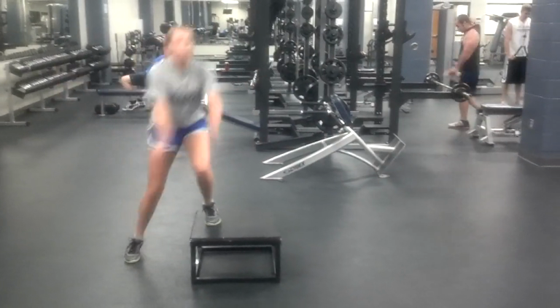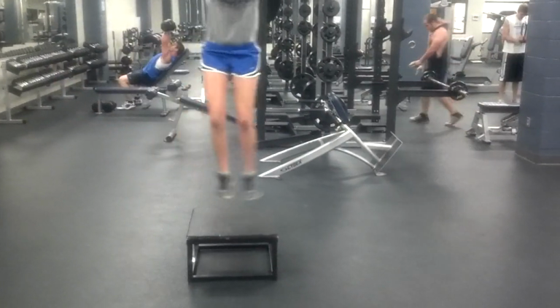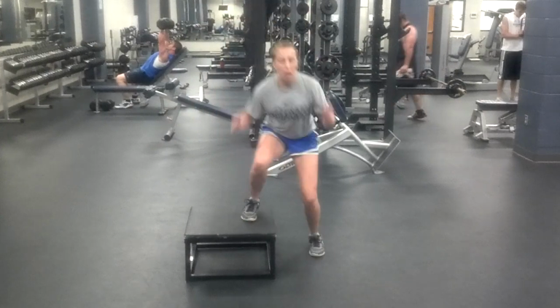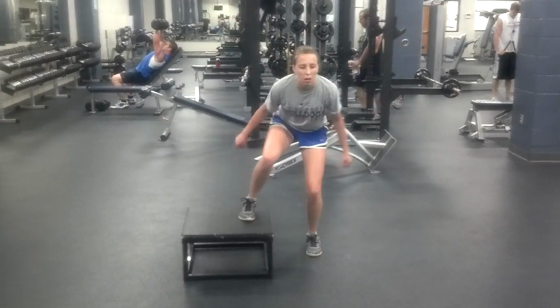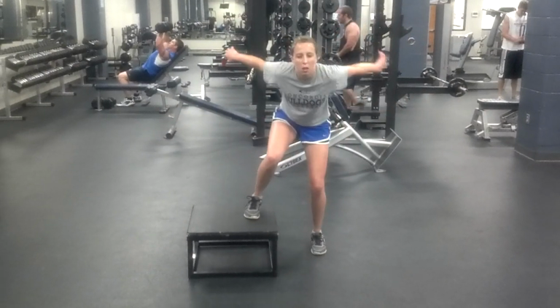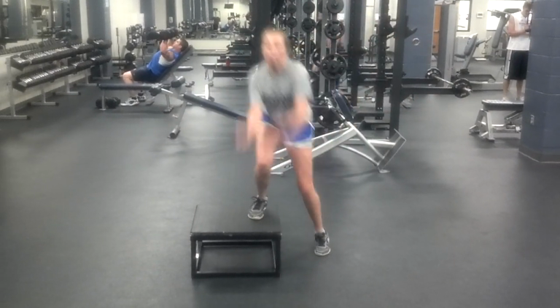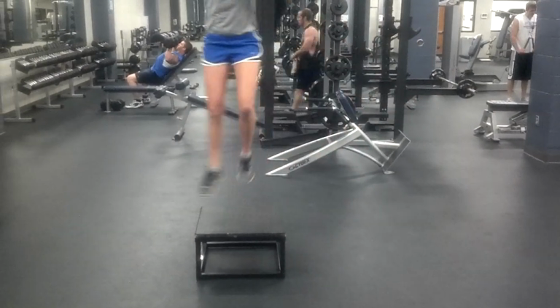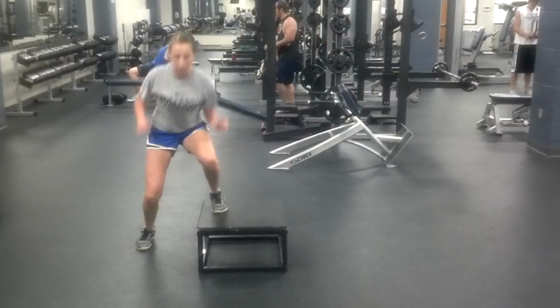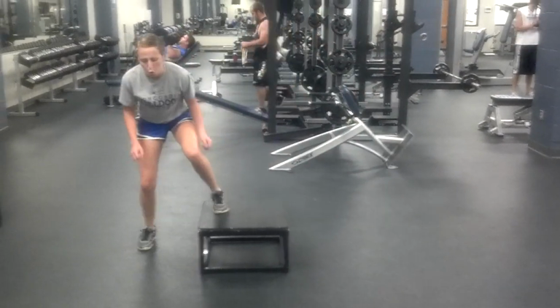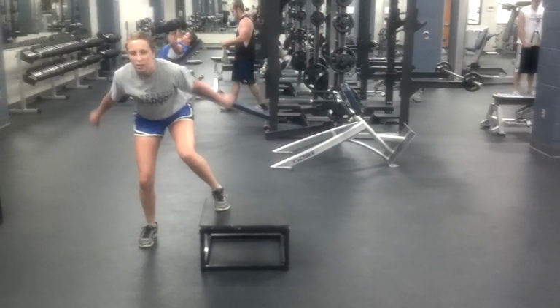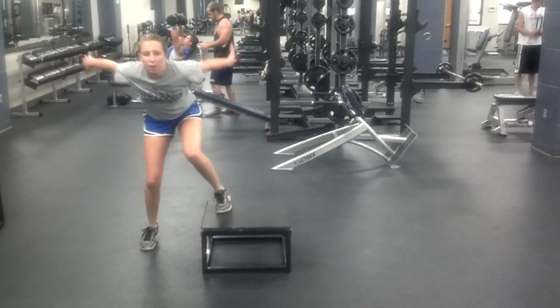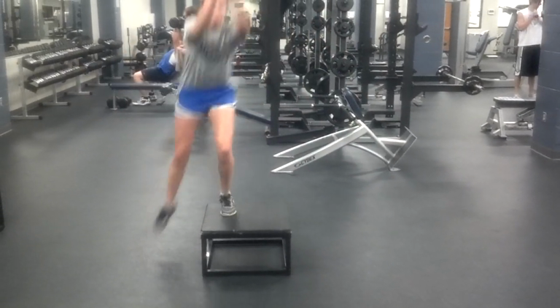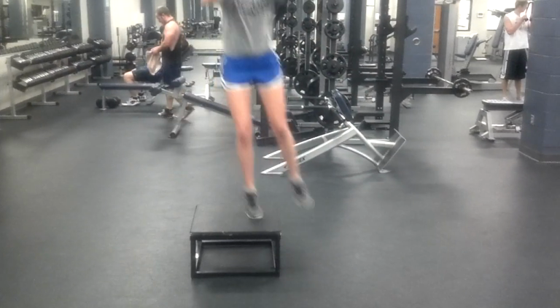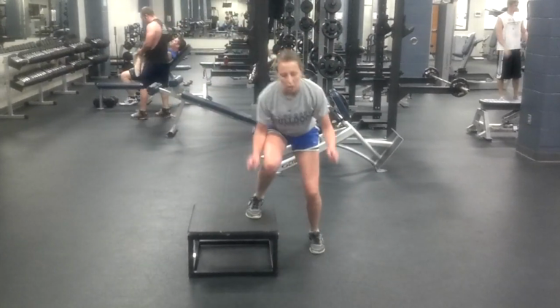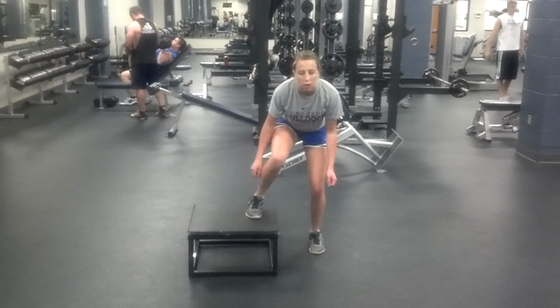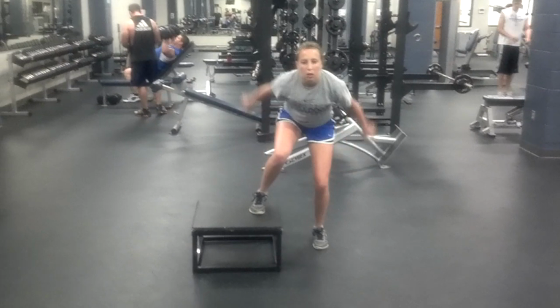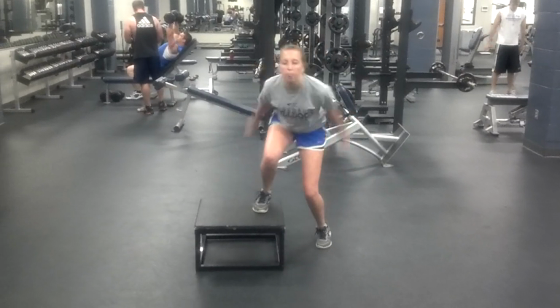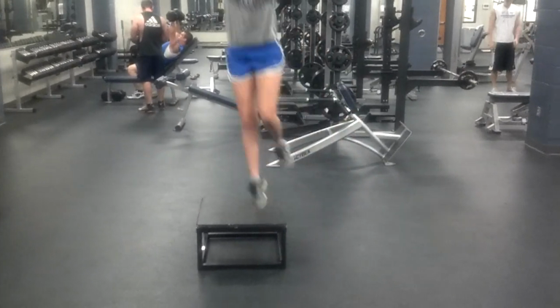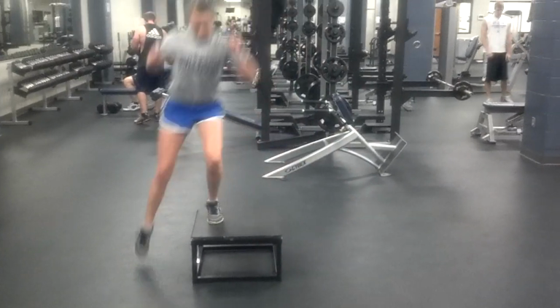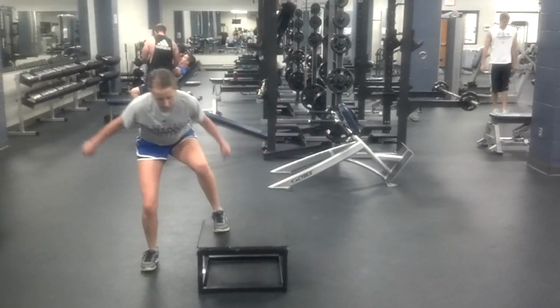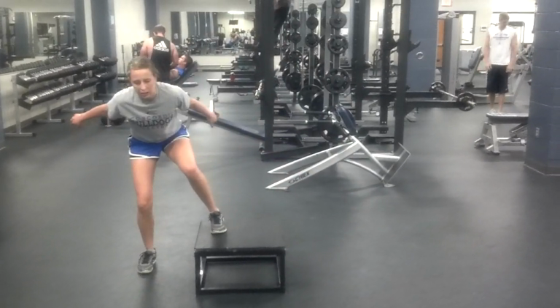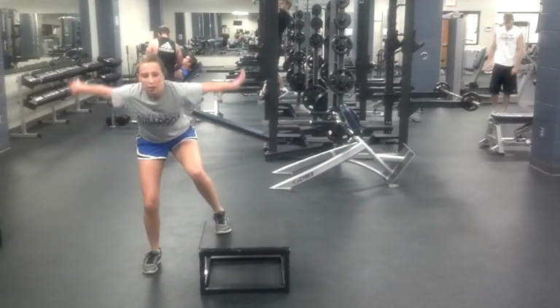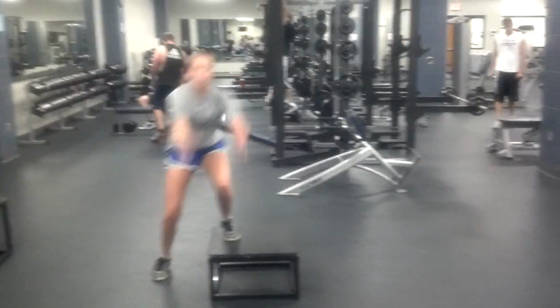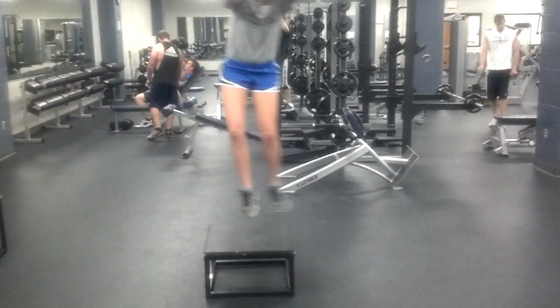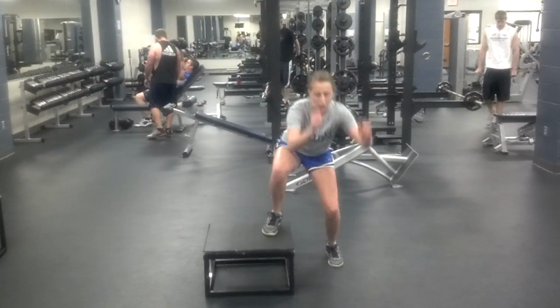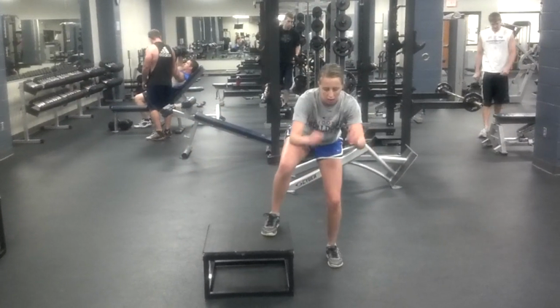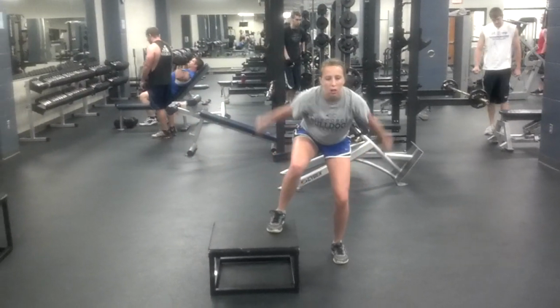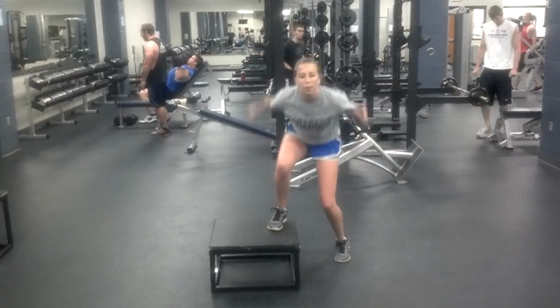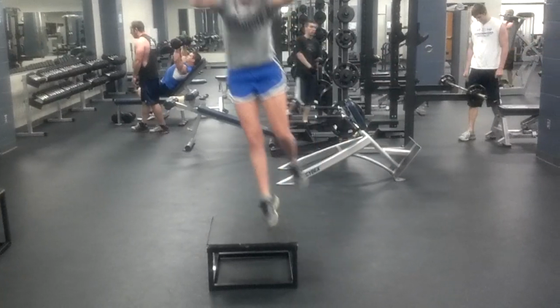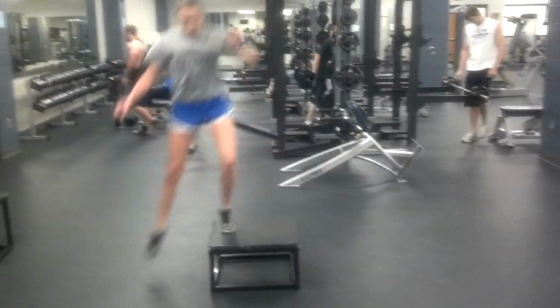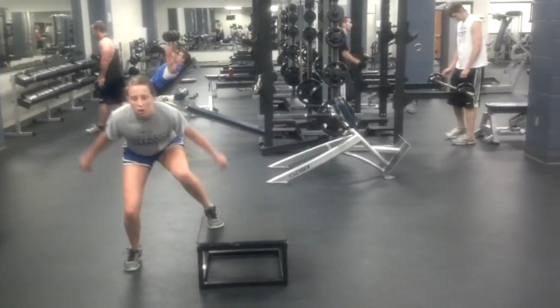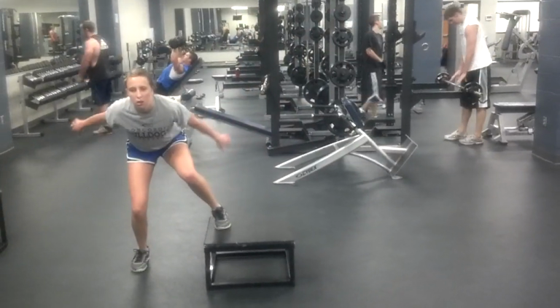Notice the legs — she's alternating legs as she goes across, using her arms to get up in the air. That knee should be staying behind the toes, really trying to engage the hamstrings and butt, pushing through the heel as she goes up.